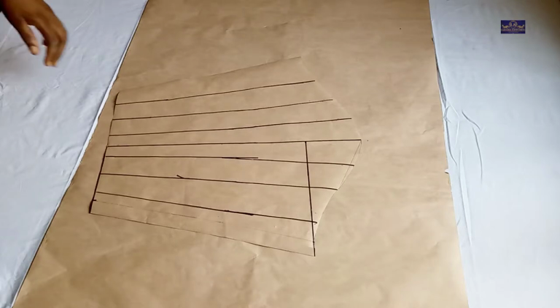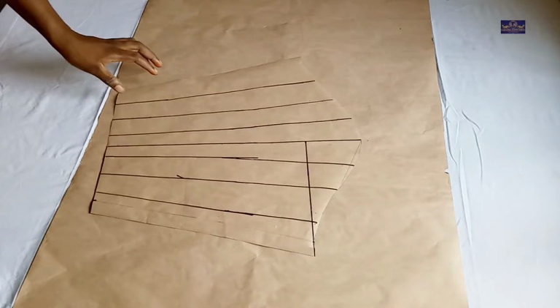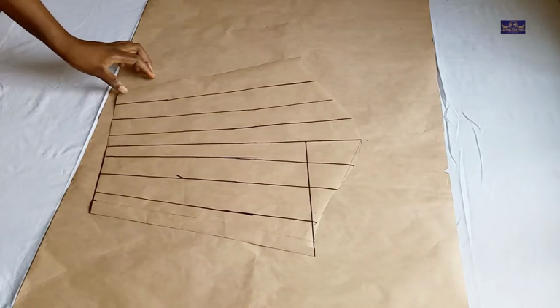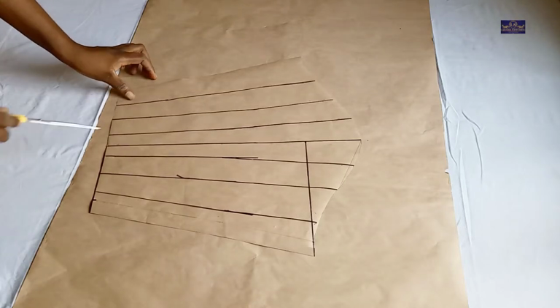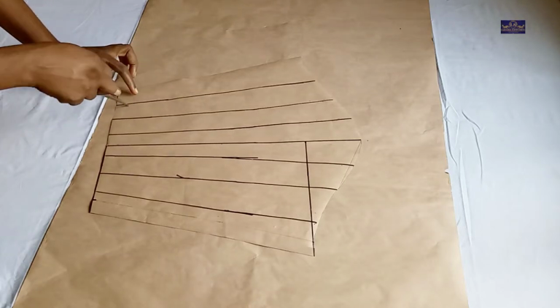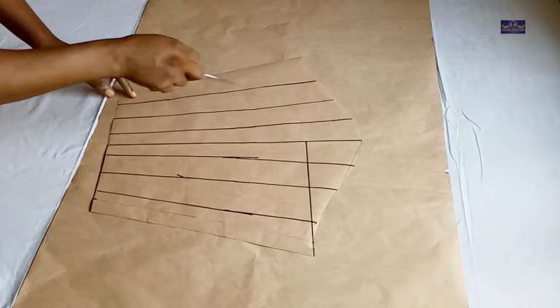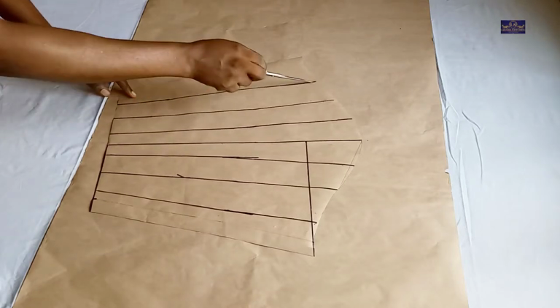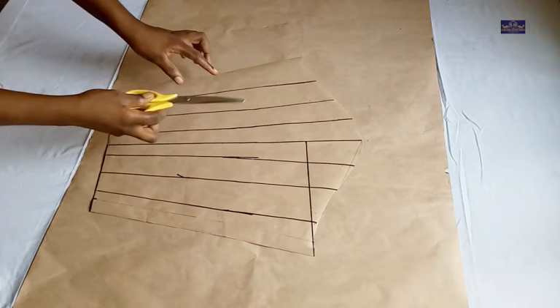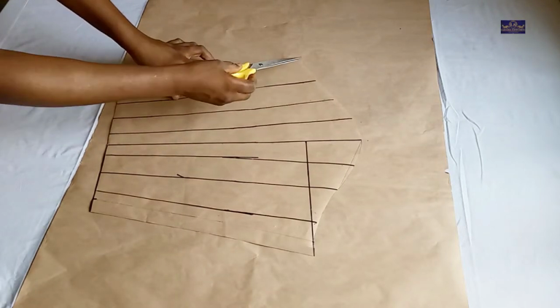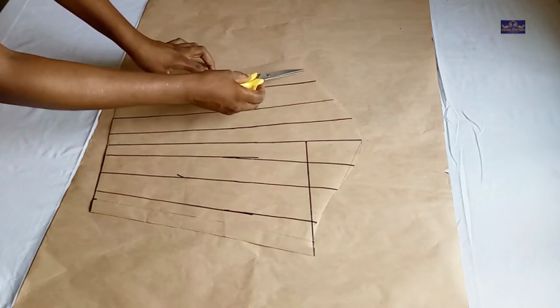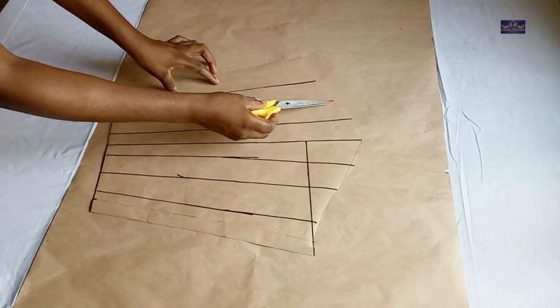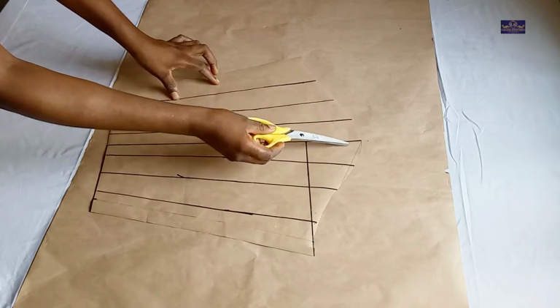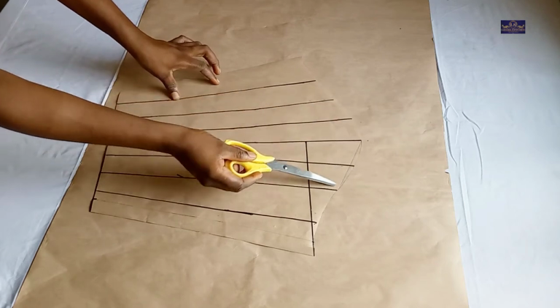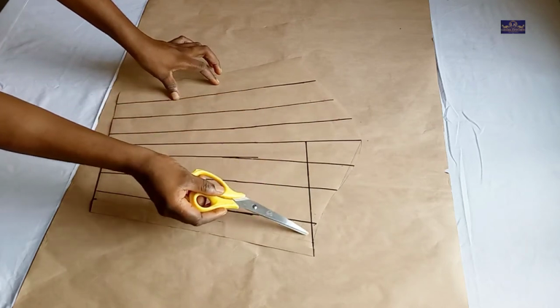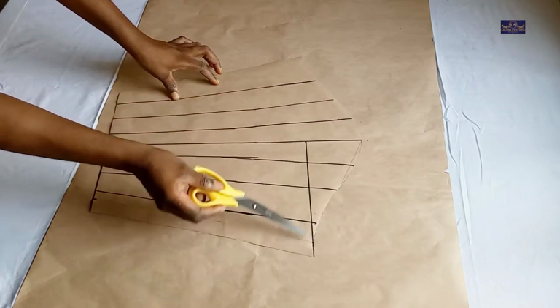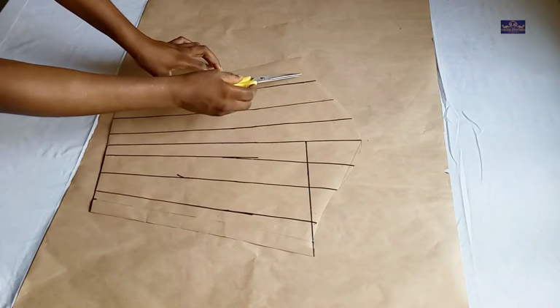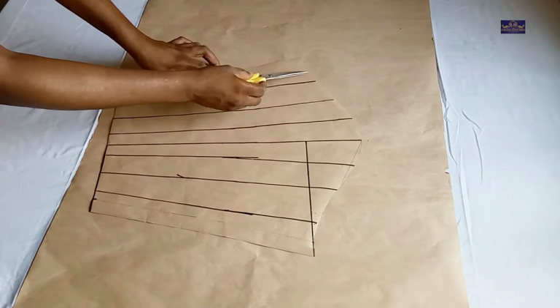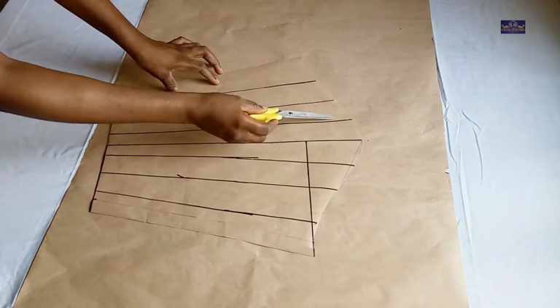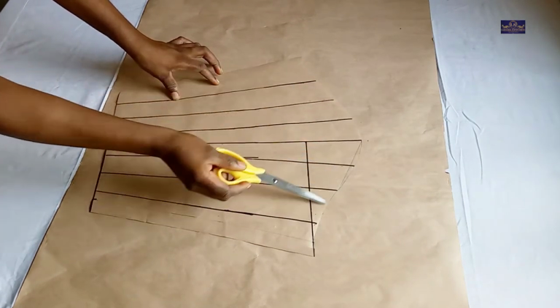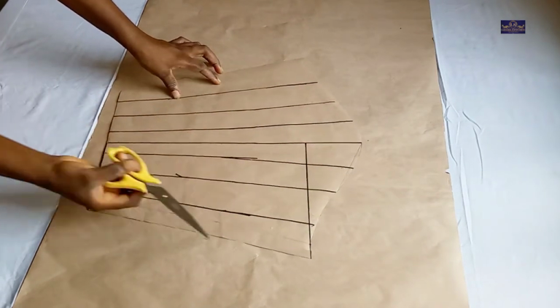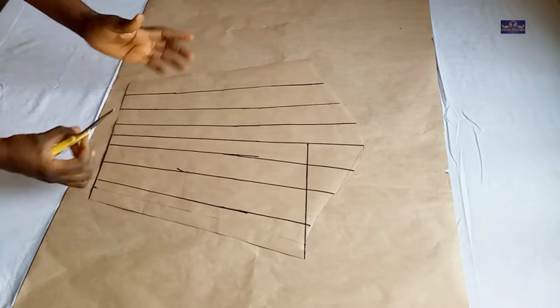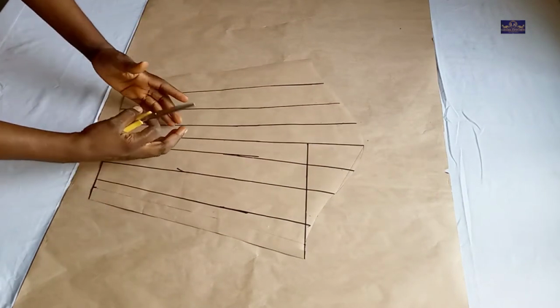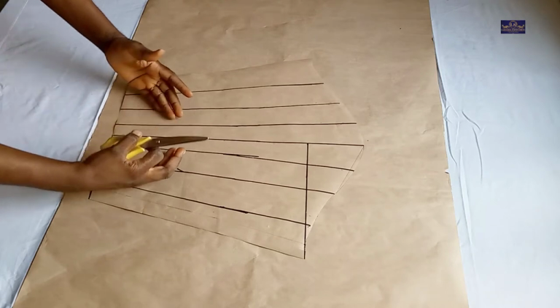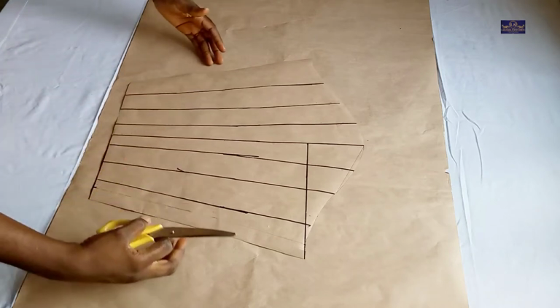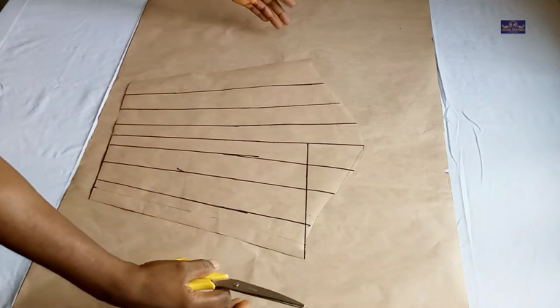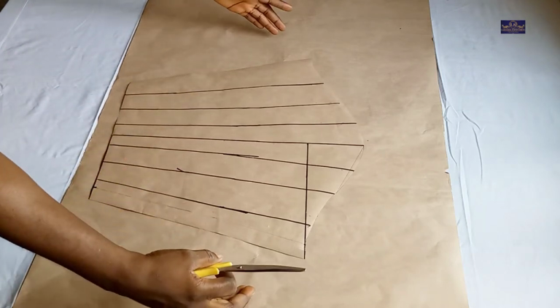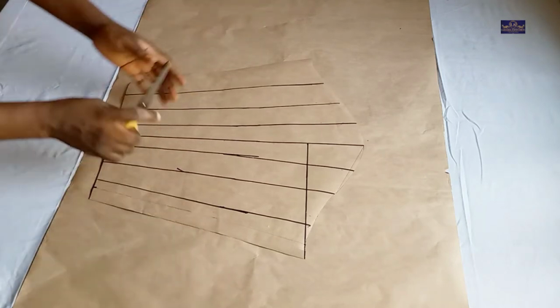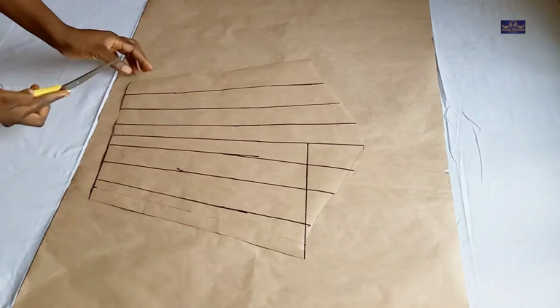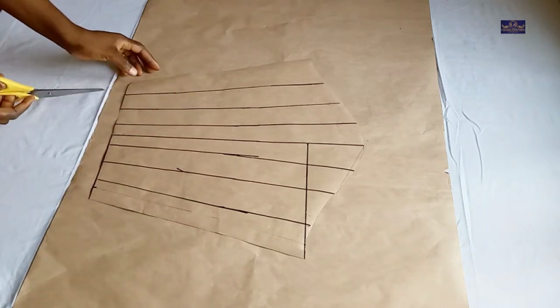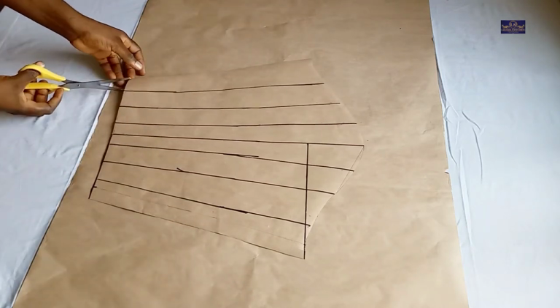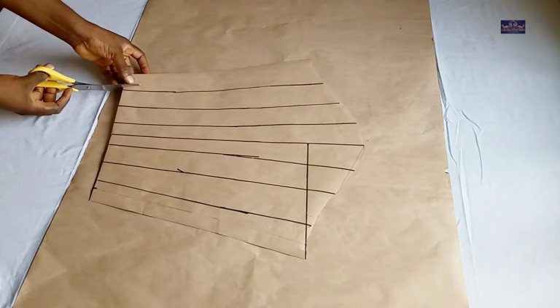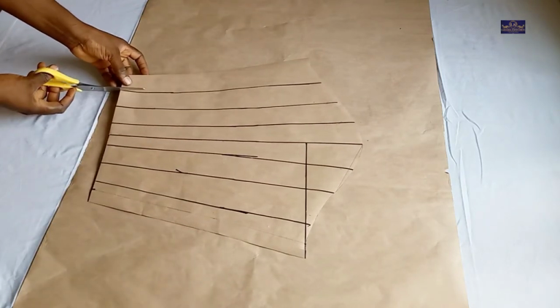Now I'm going to cut this open — I'm going to cut these lines but I'm not going to cut this part. I'm going to stop somewhere here and not cut this part. After cutting, I'll spread my sleeve.